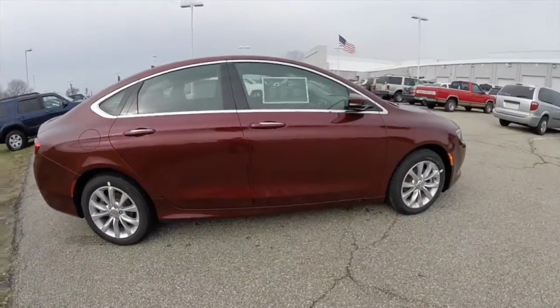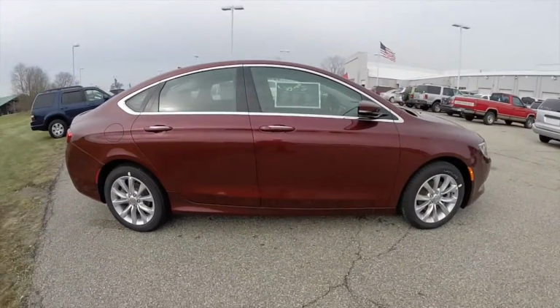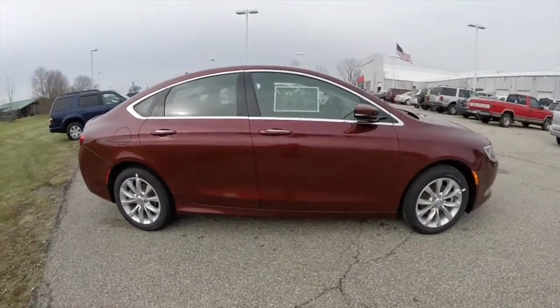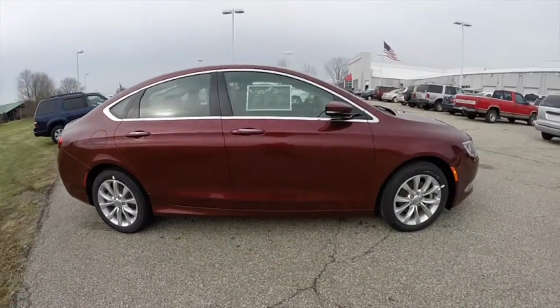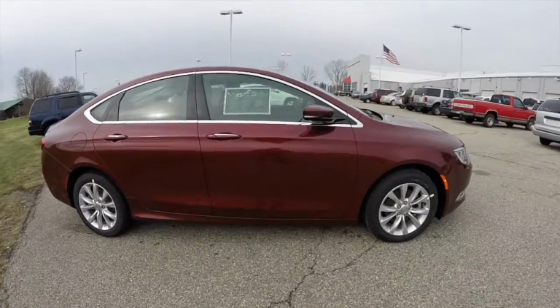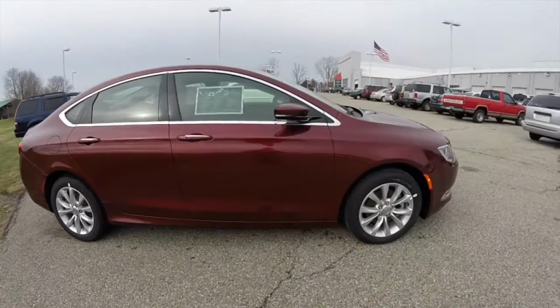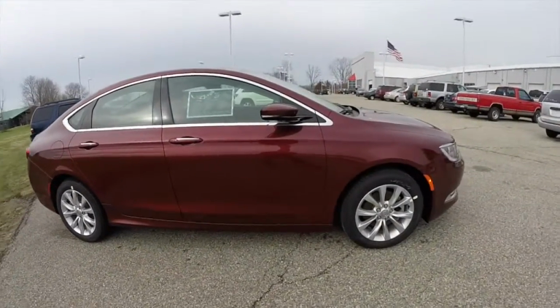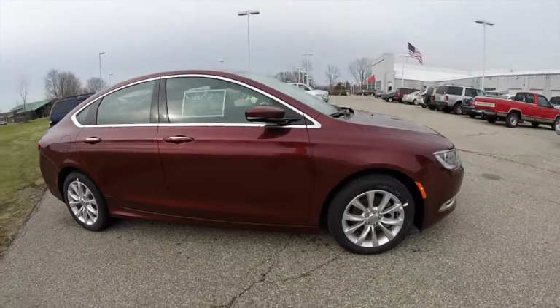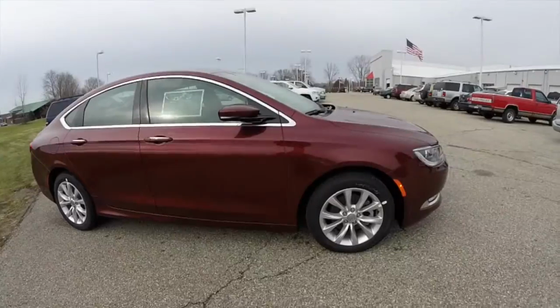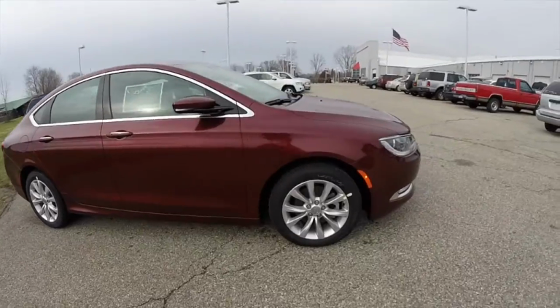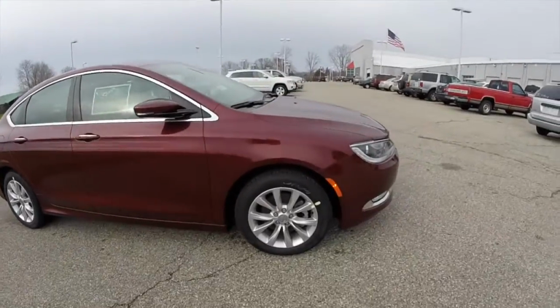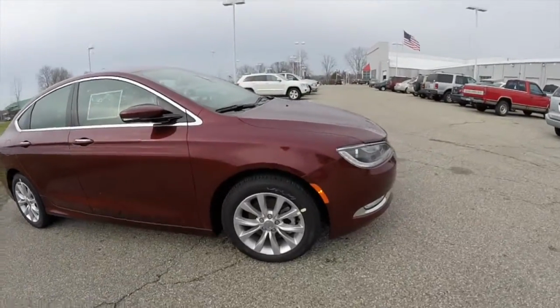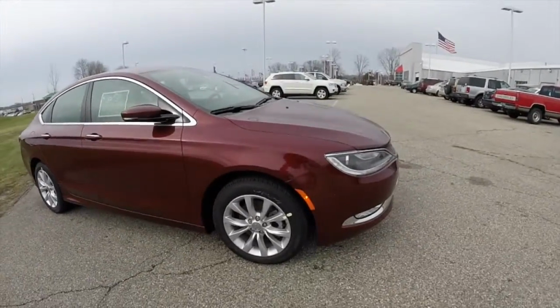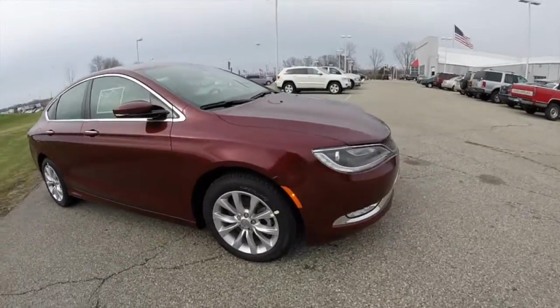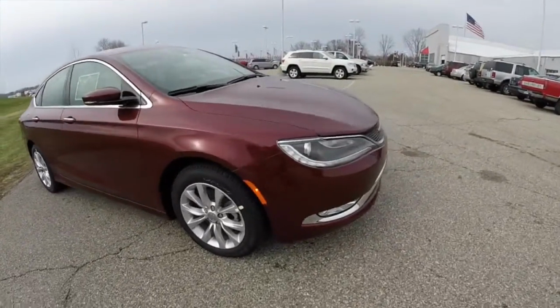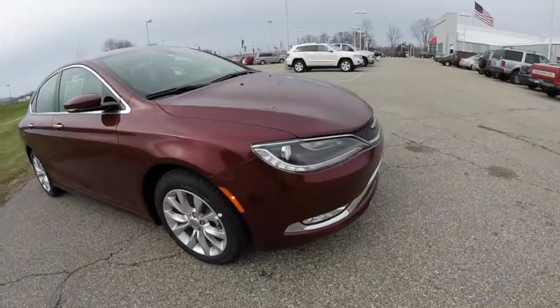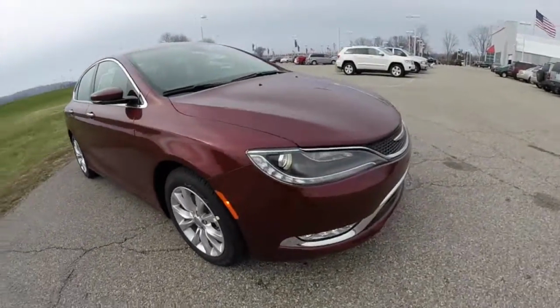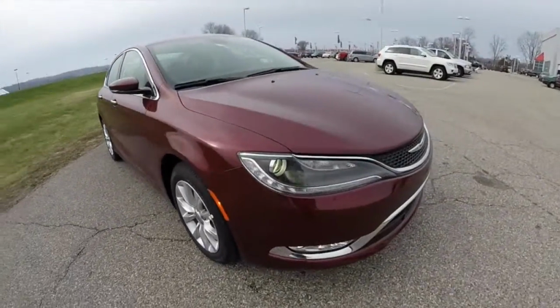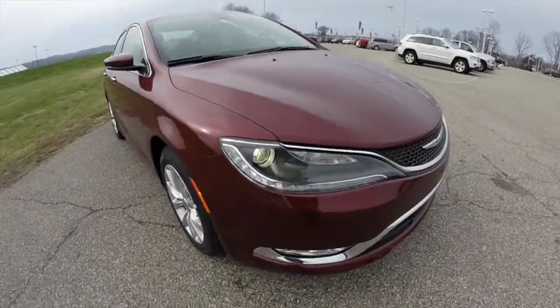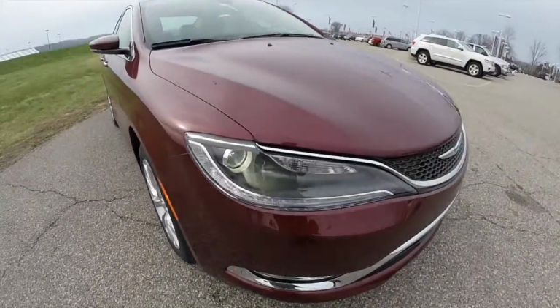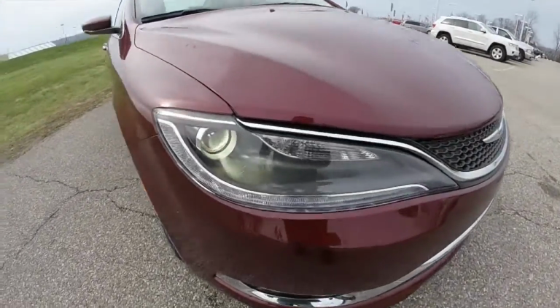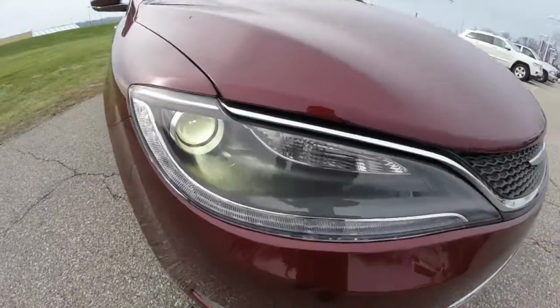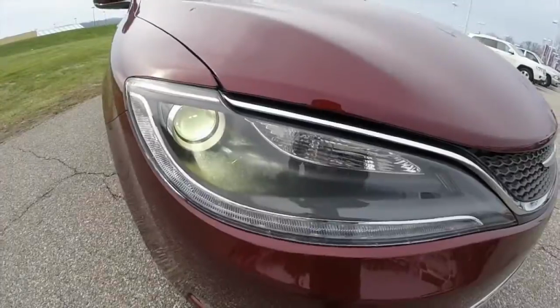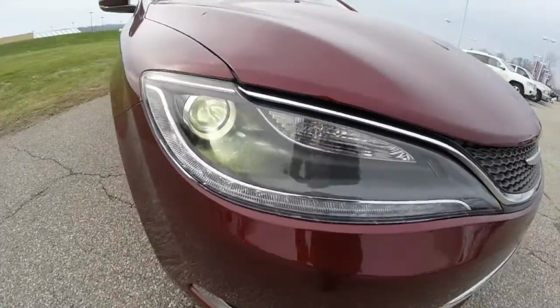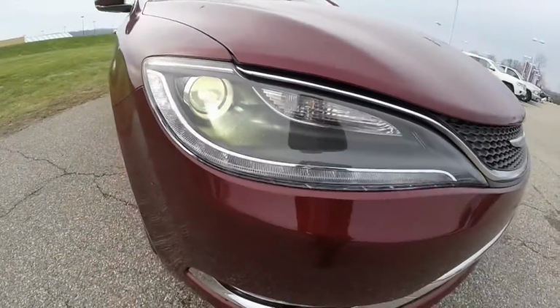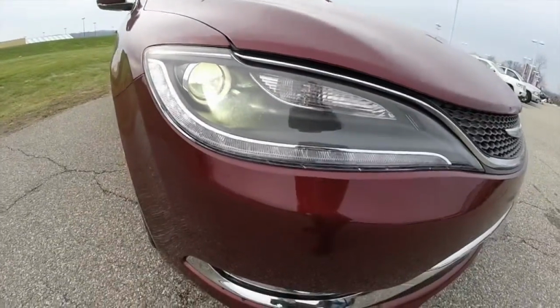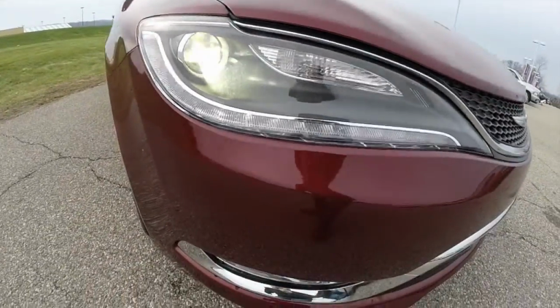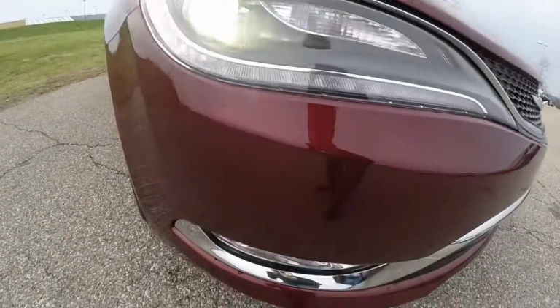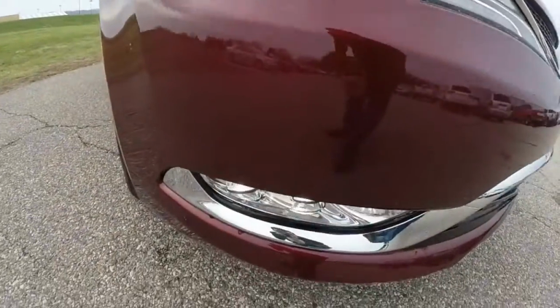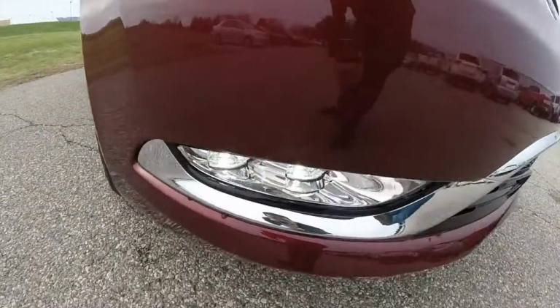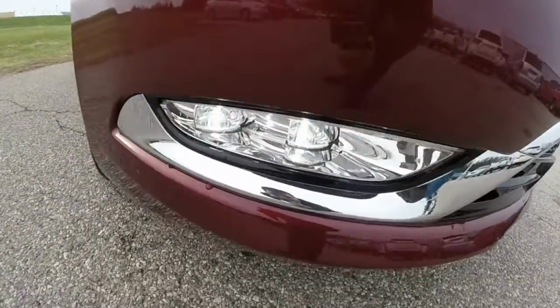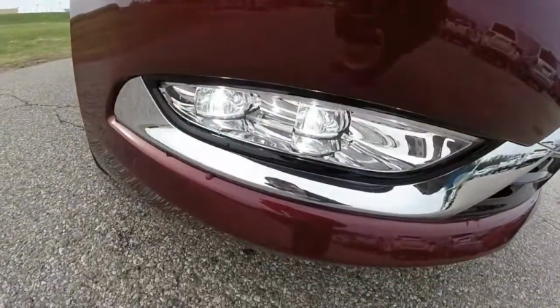The vehicle is equipped with keyless enter and go, power heated mirrors, xenon high intensity discharge headlamps, premium LED driving lights, and LED fog lamps.